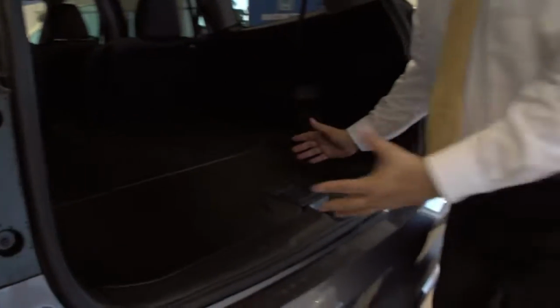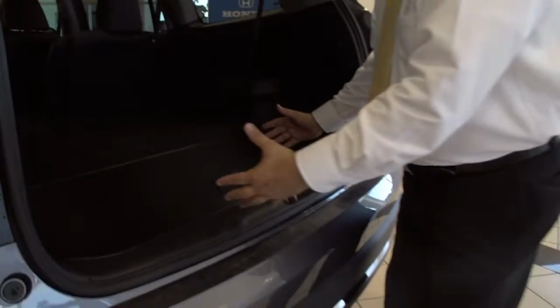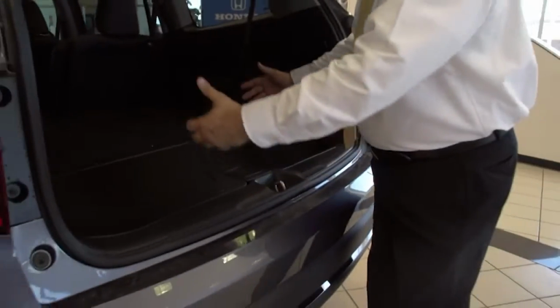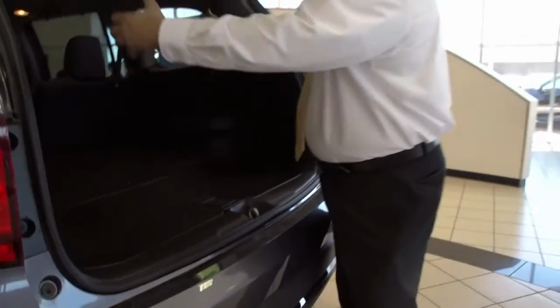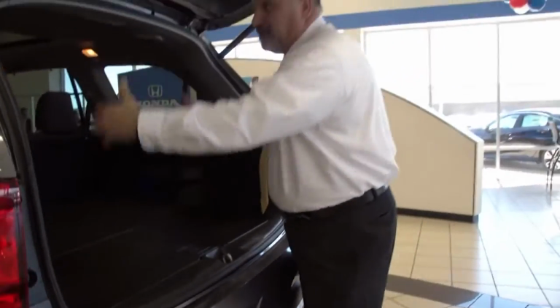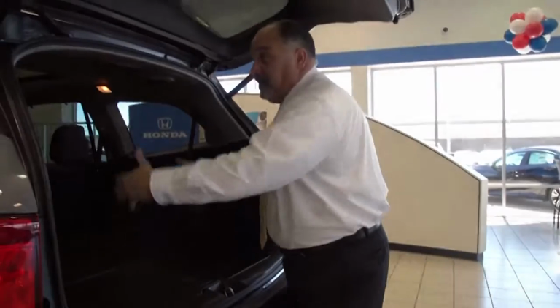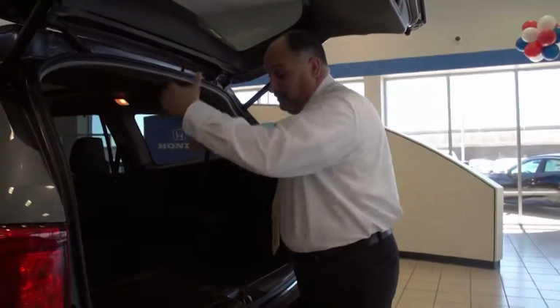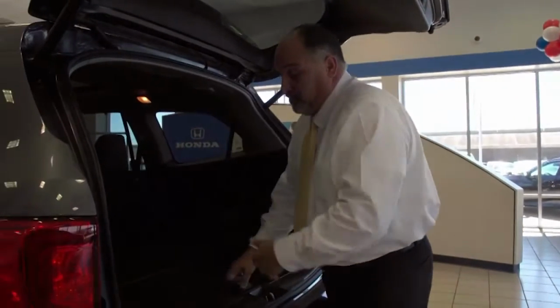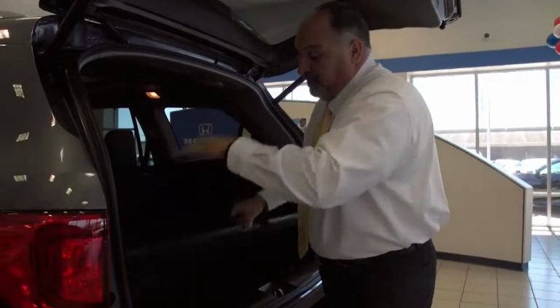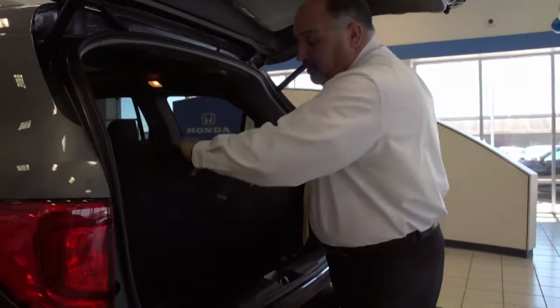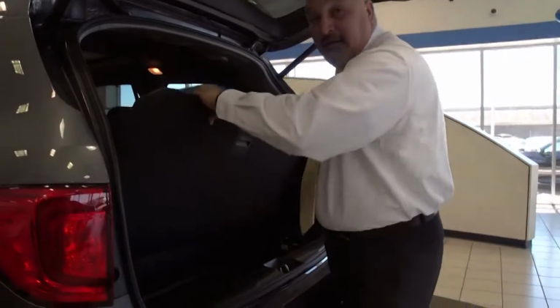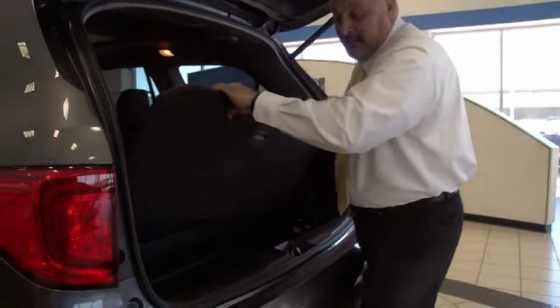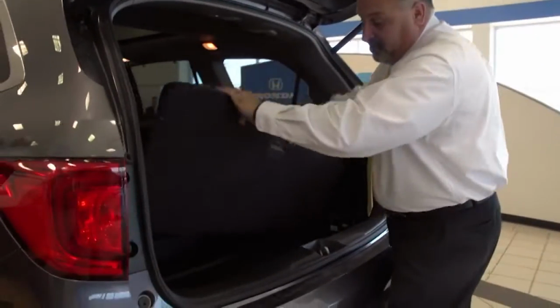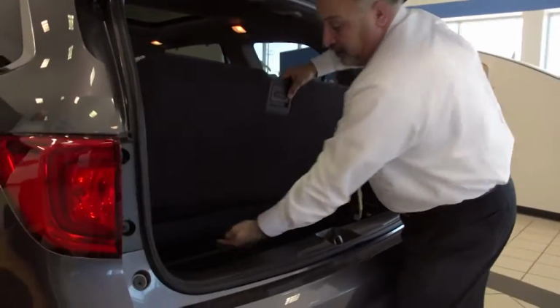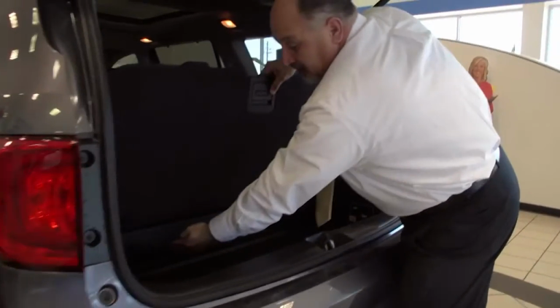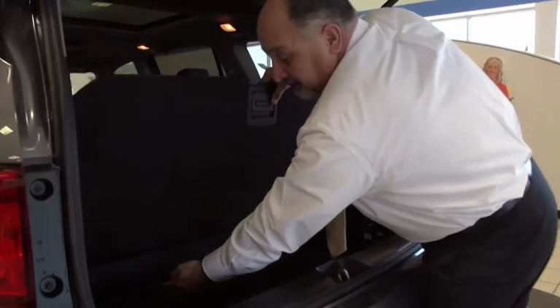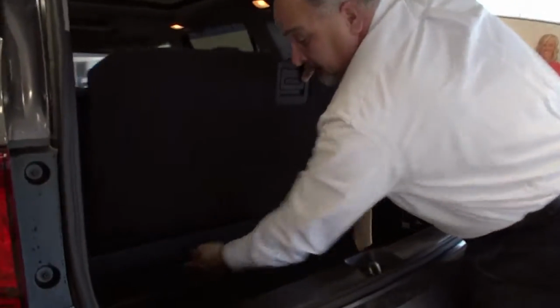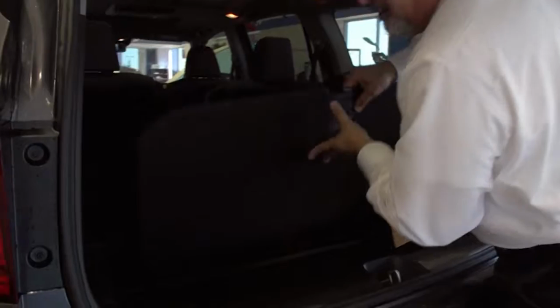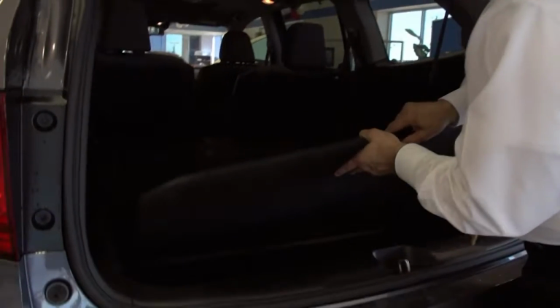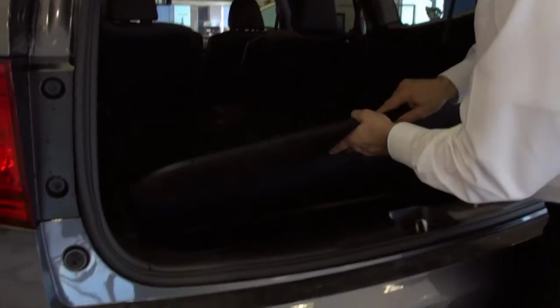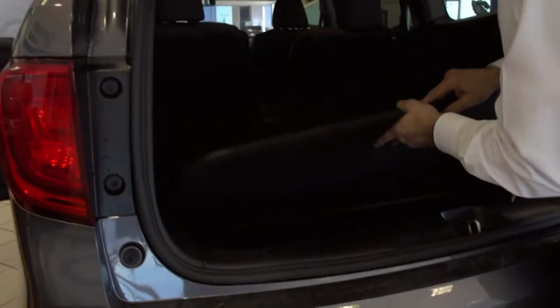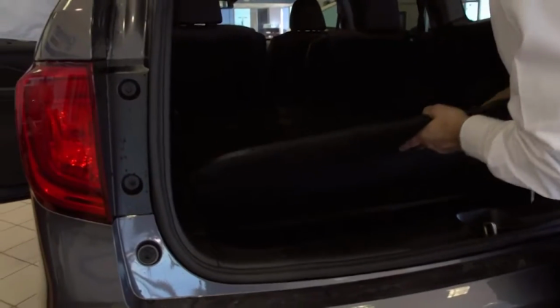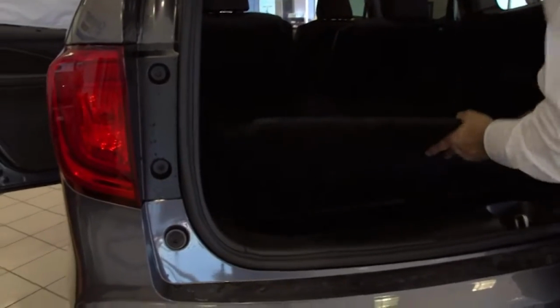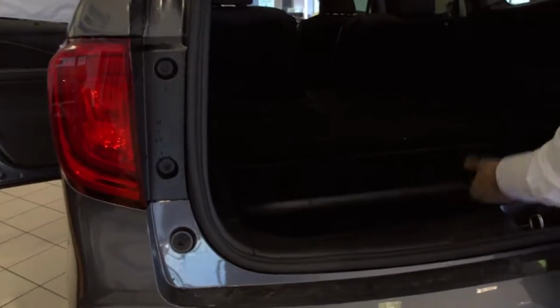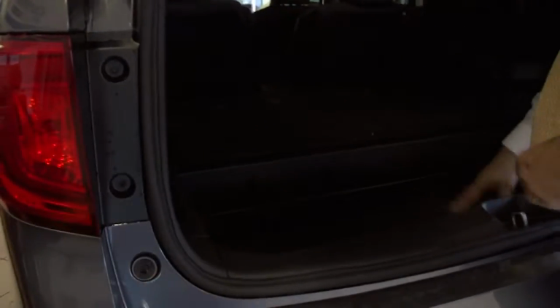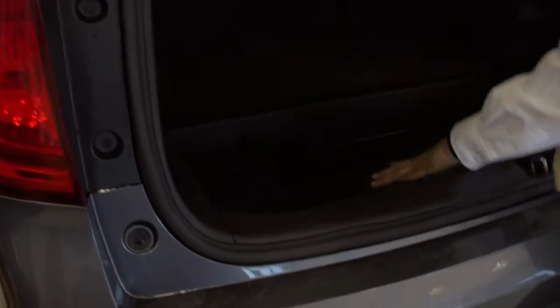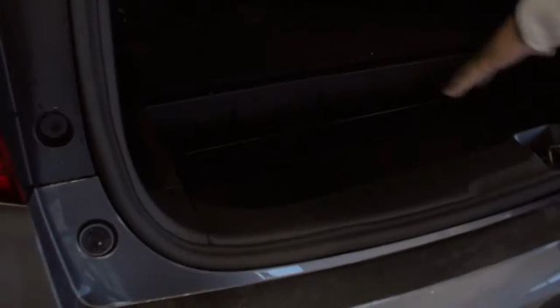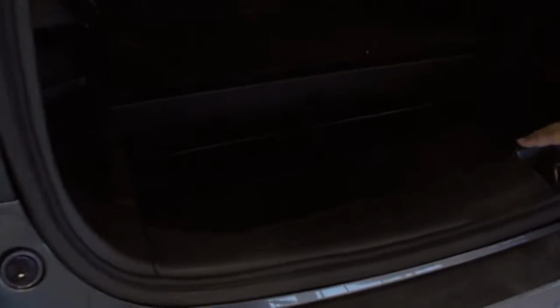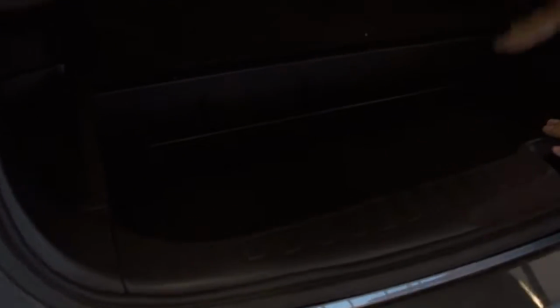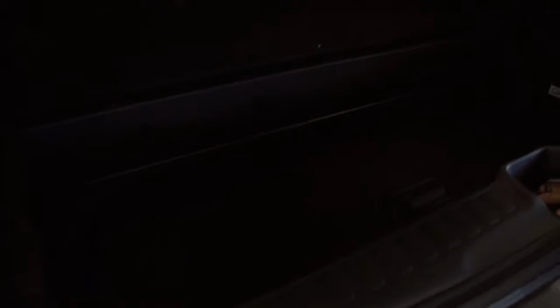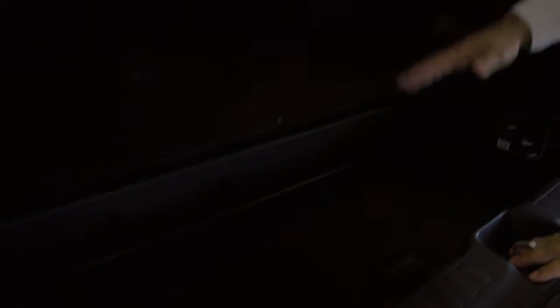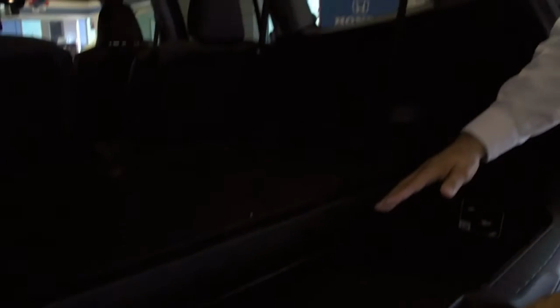Or if you're at Home Depot, or even groceries, and you need more space for taller items, you can slide this all the way down. Now you have room for taller objects.